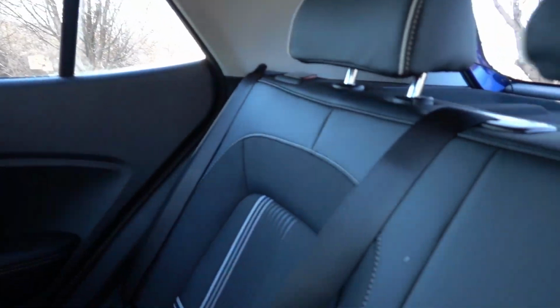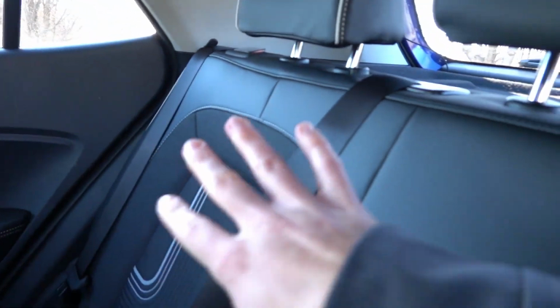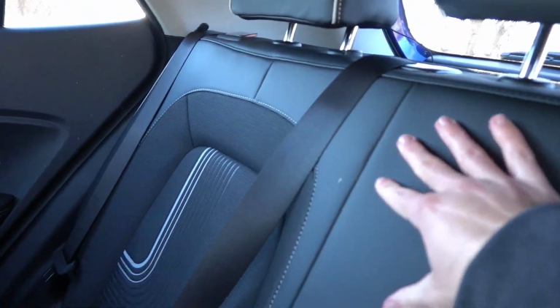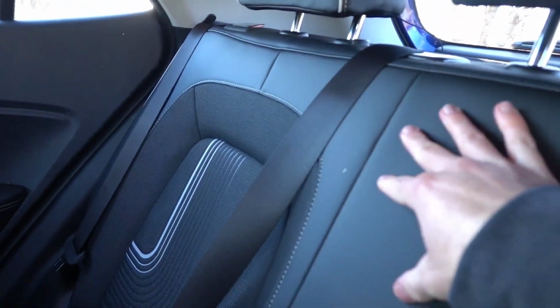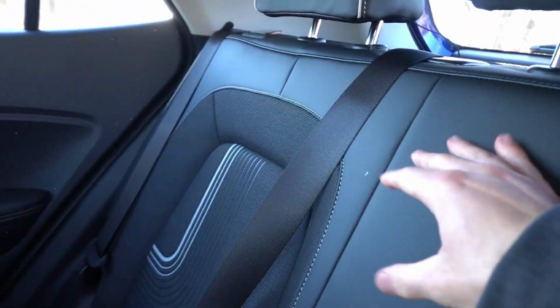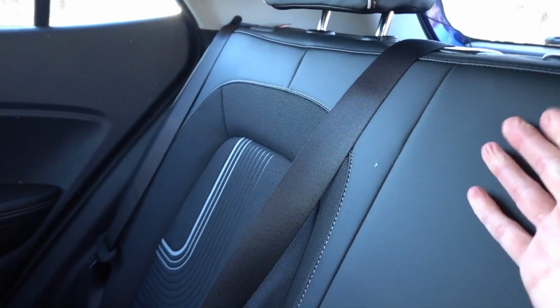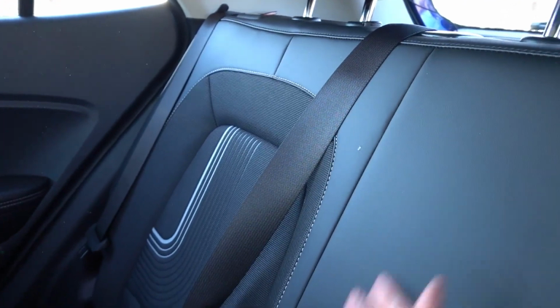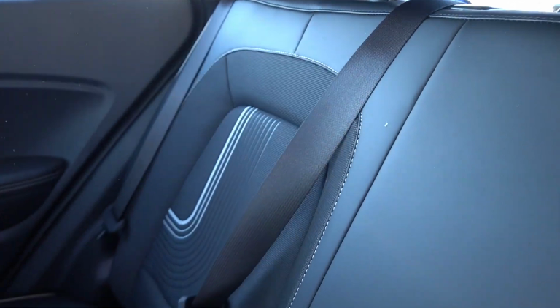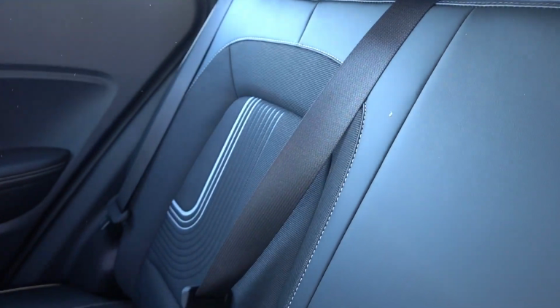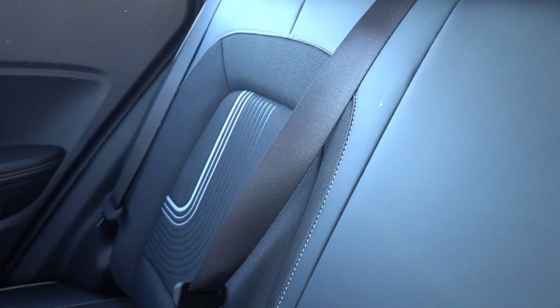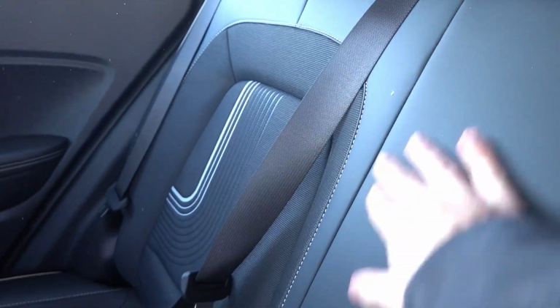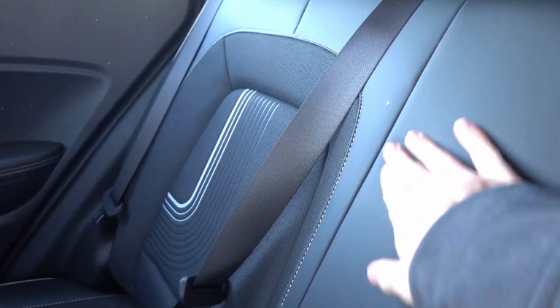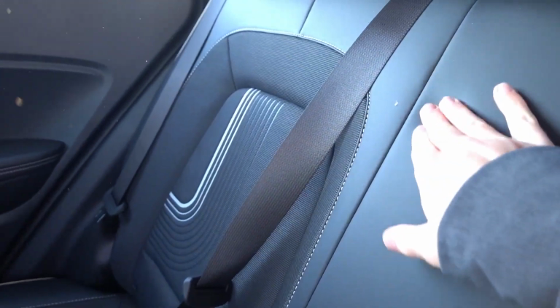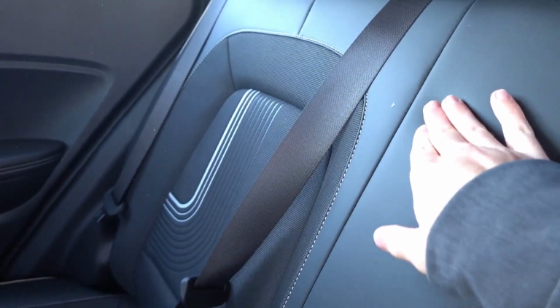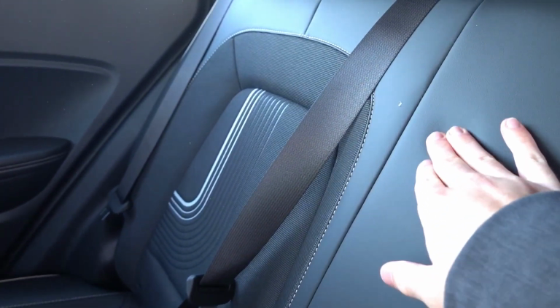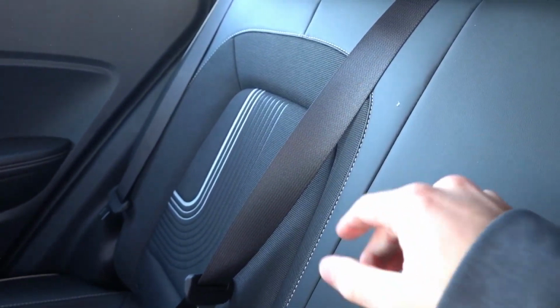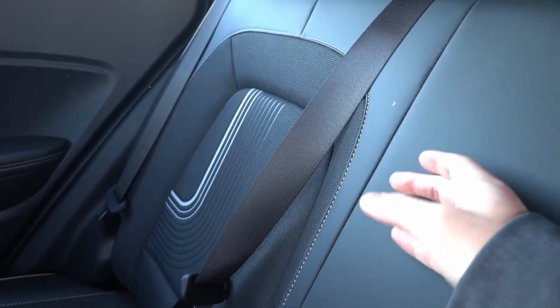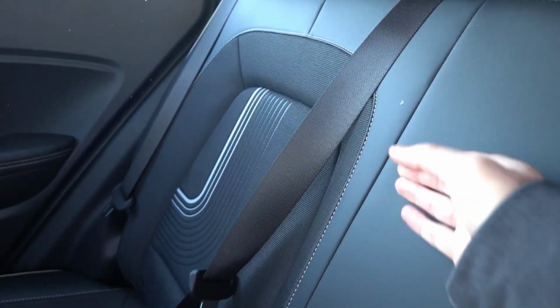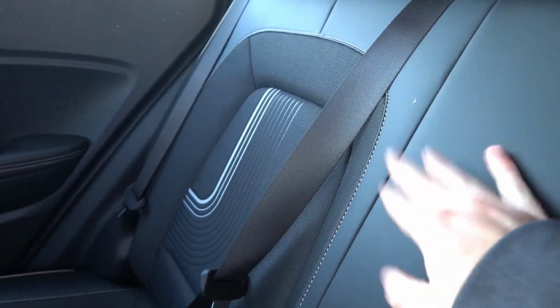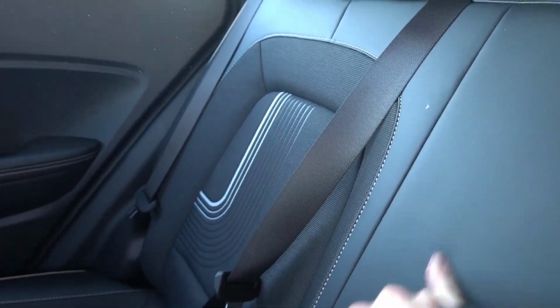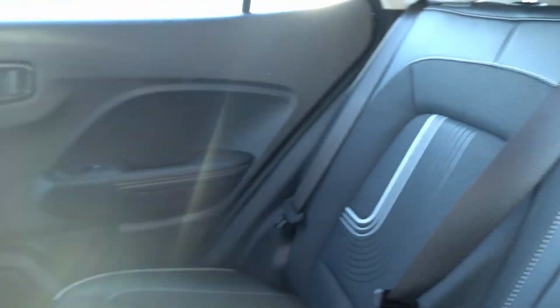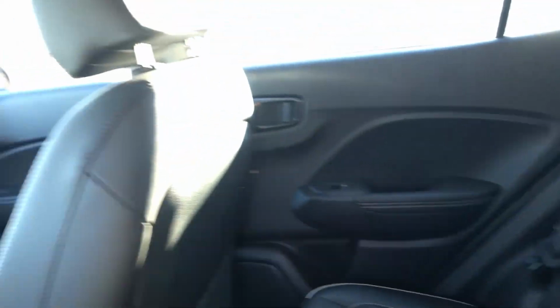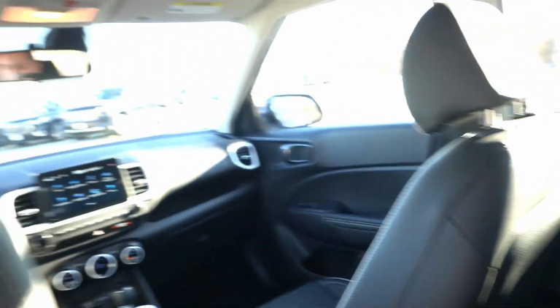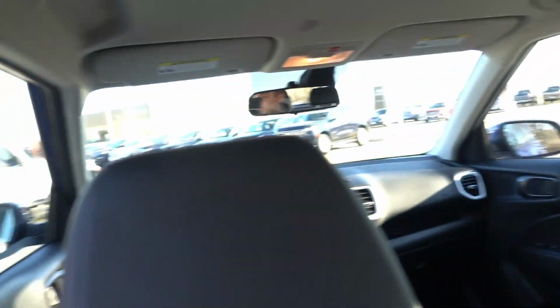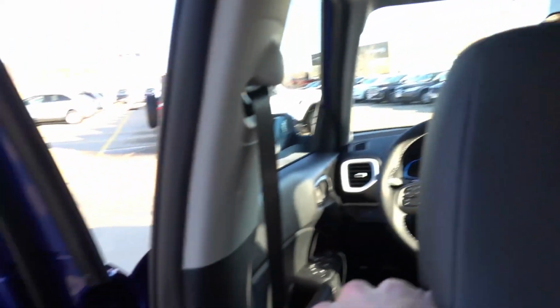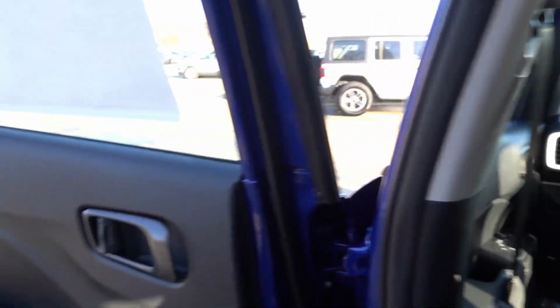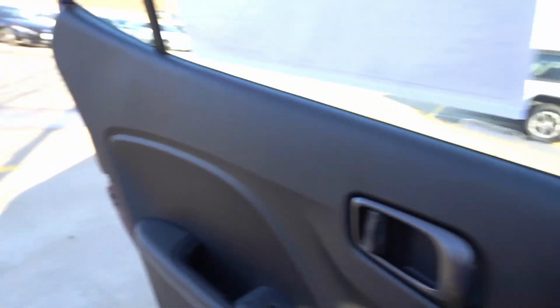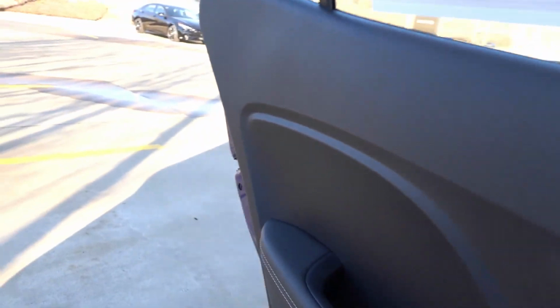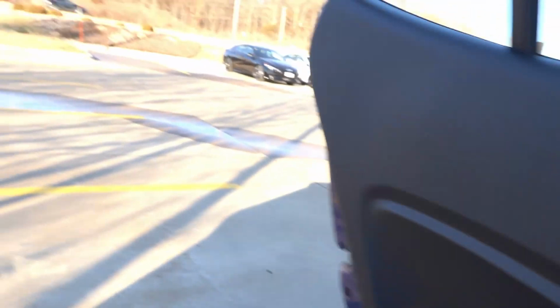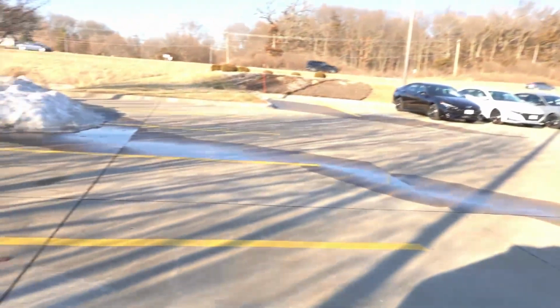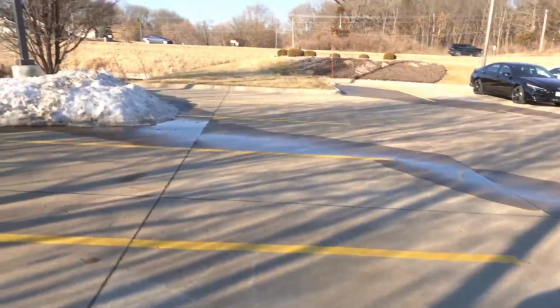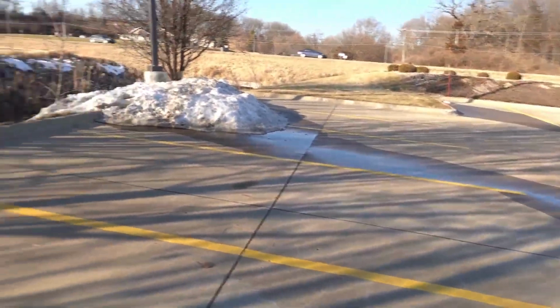60/40 split folding seats — no center armrest or anything. For this type of vehicle, the seating material is quite nice, which is a nice bonus in the back seat, but otherwise a pretty basic interior.